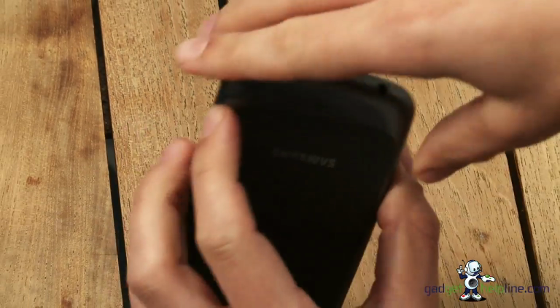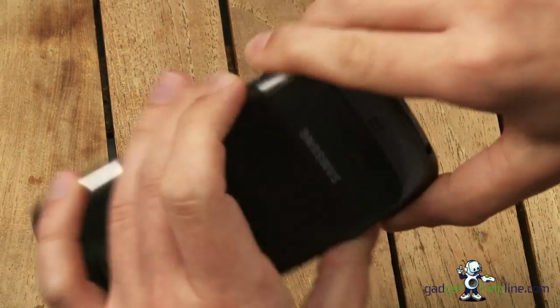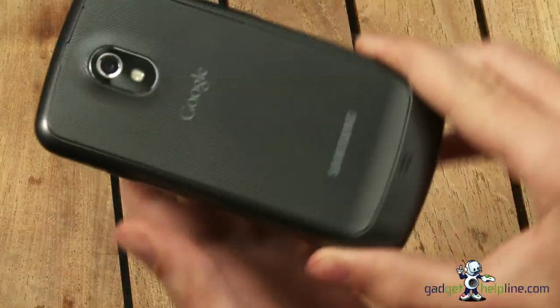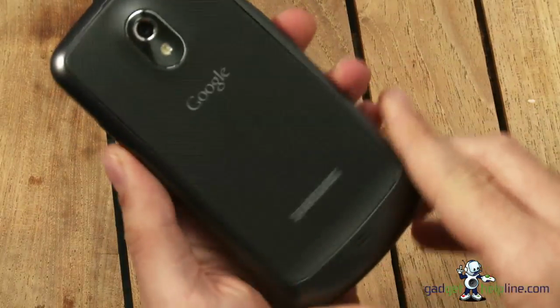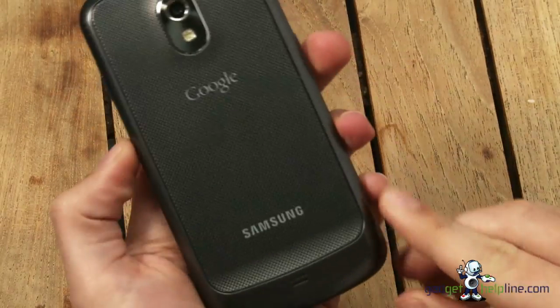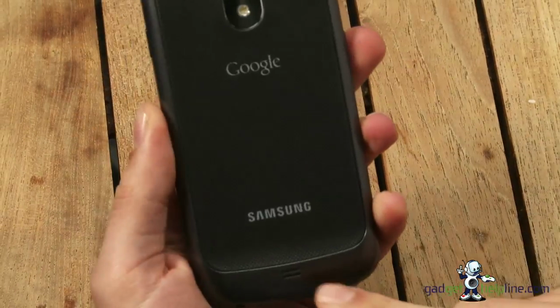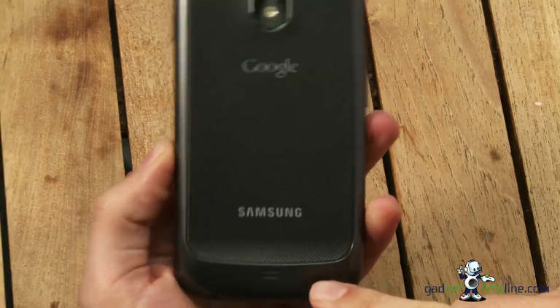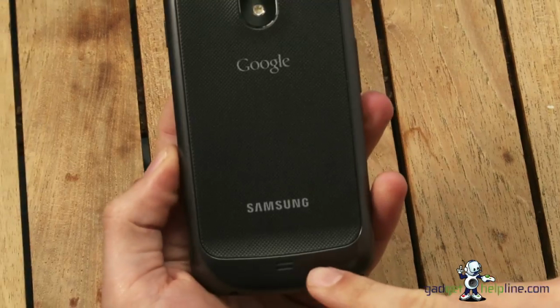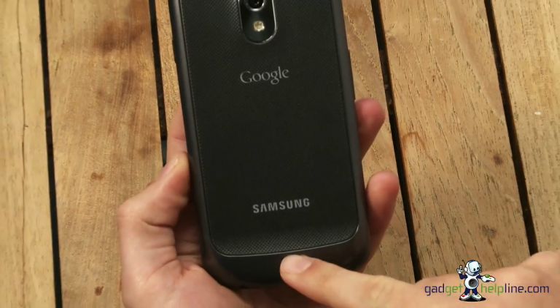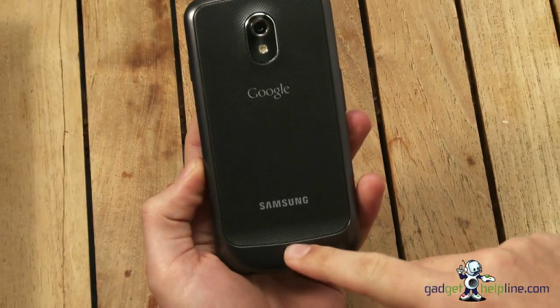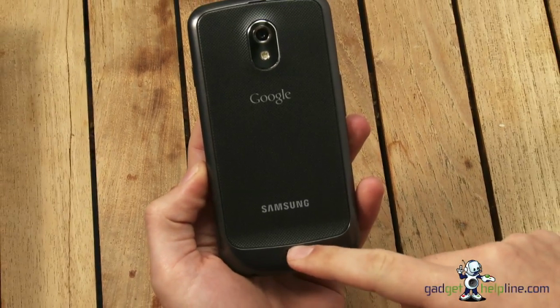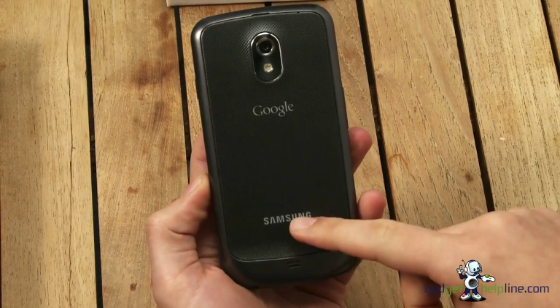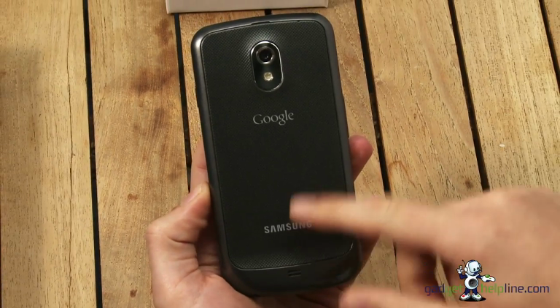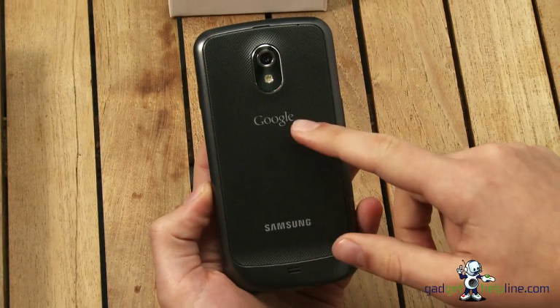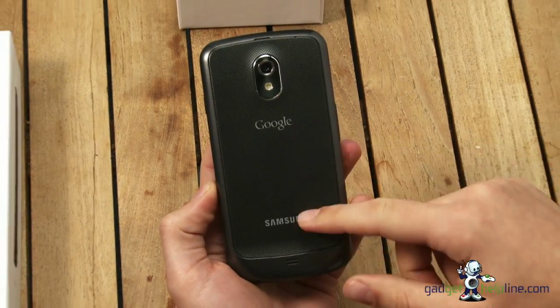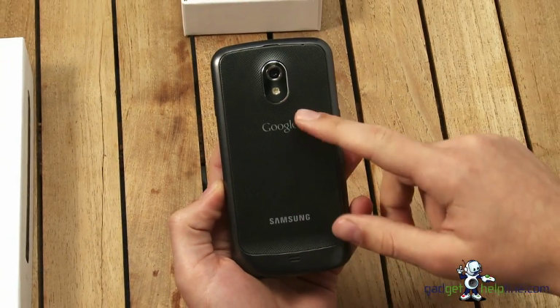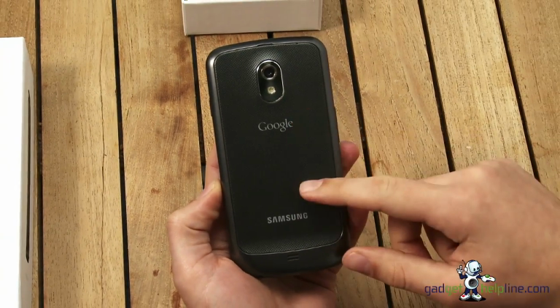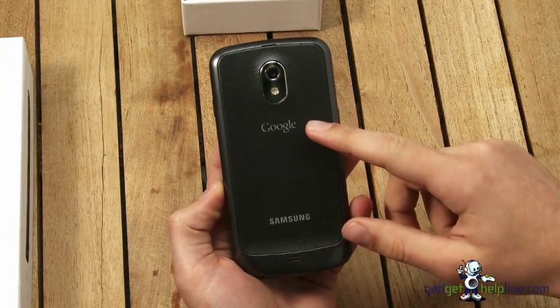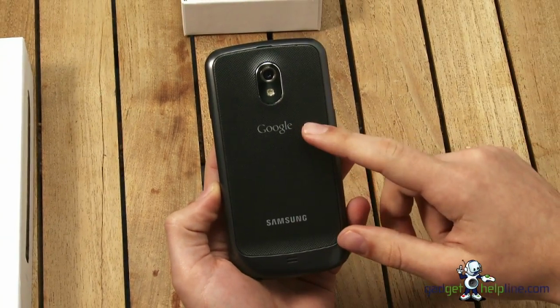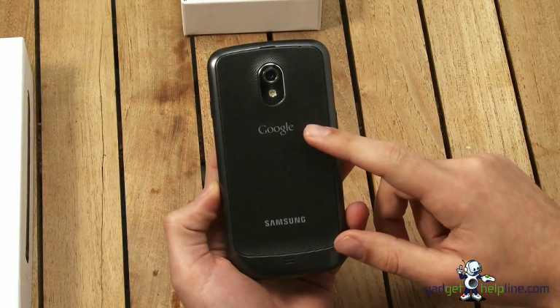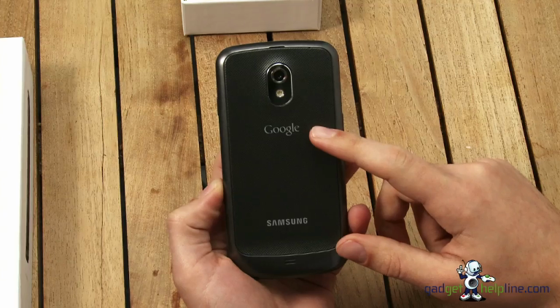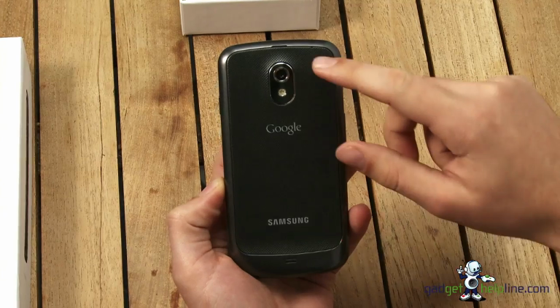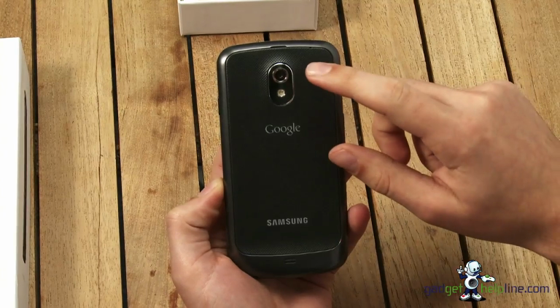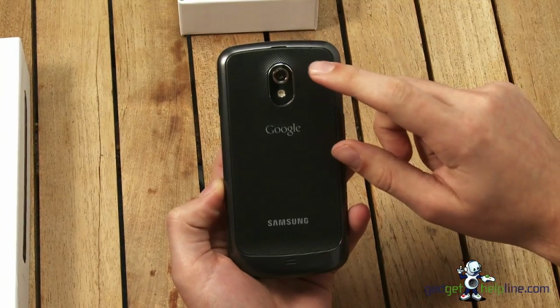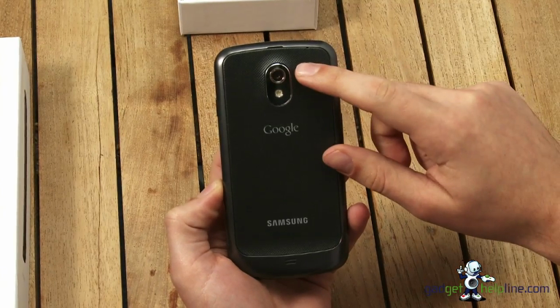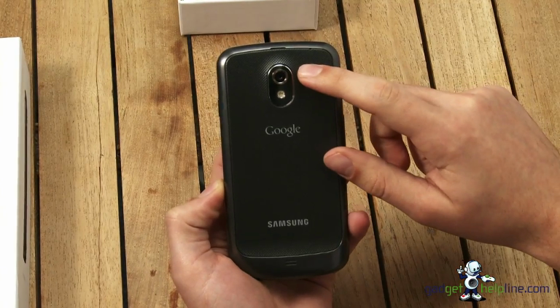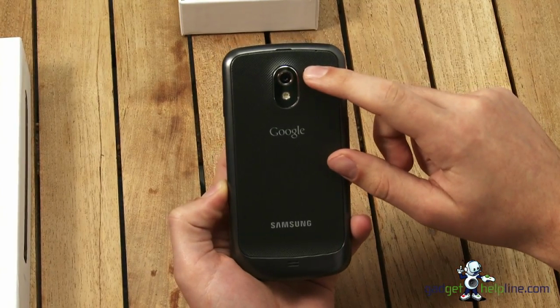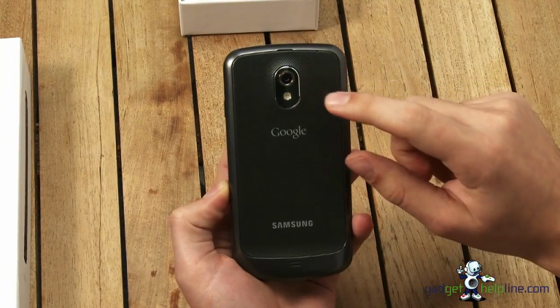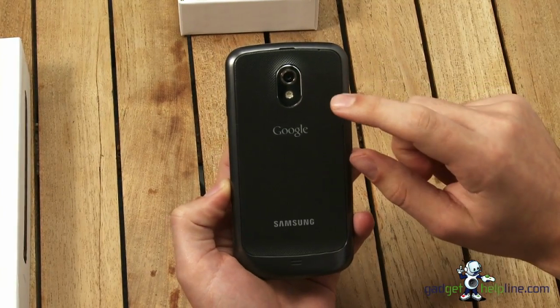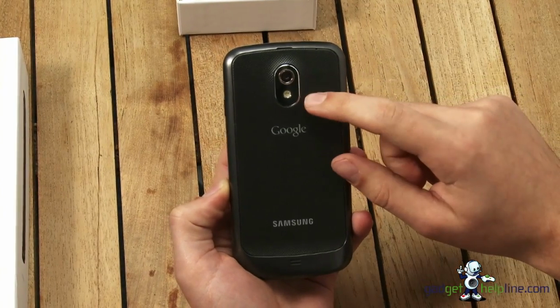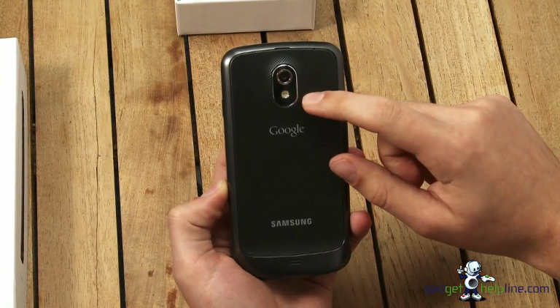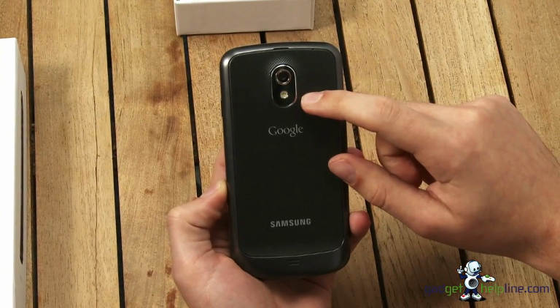On the bottom here we've got the 3.5mm headphone jack and a micro USB for charging or connecting to PC. And if we have a look on the back, we've got a speaker, the Samsung and the Google logos — it's a joint venture by the two — and you've got the 5 megapixel camera and the LED flash there.